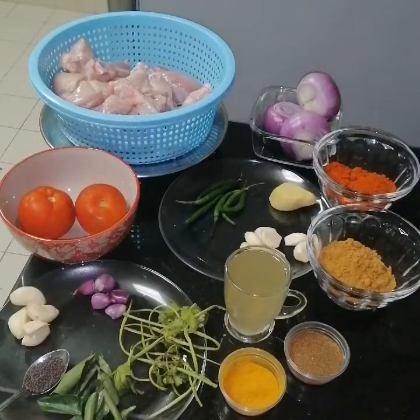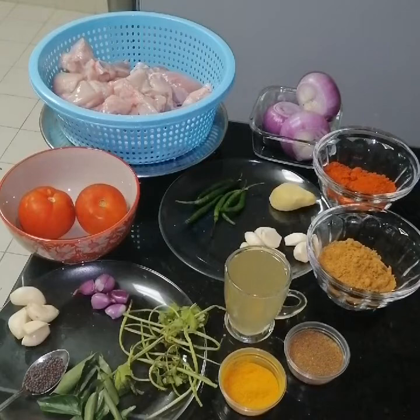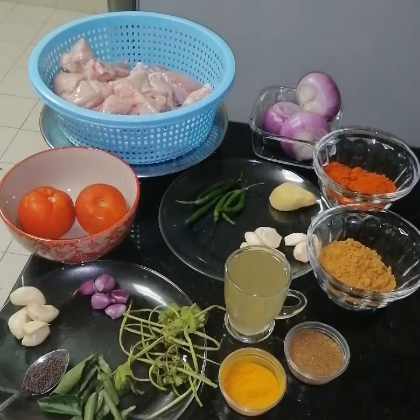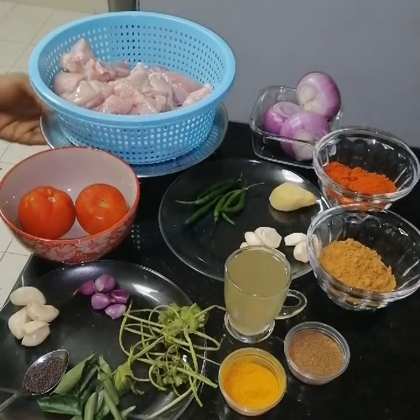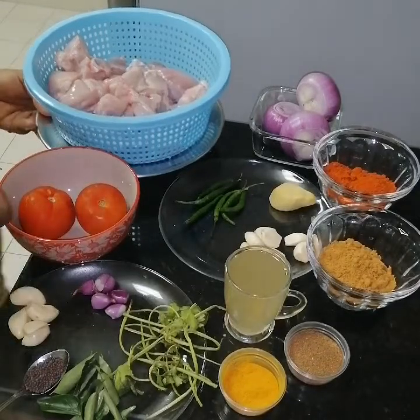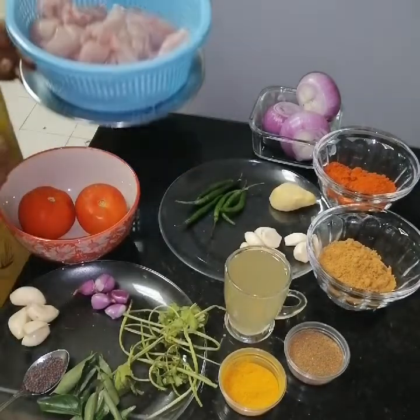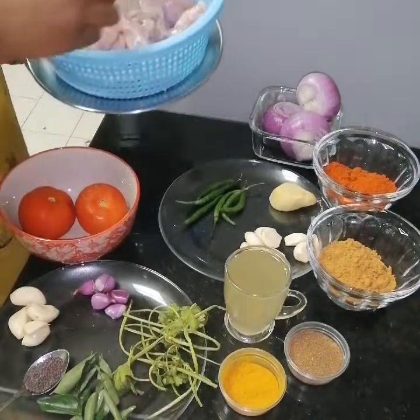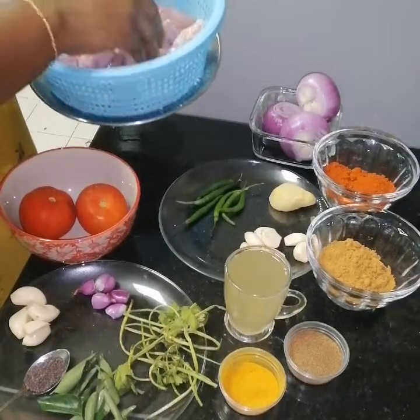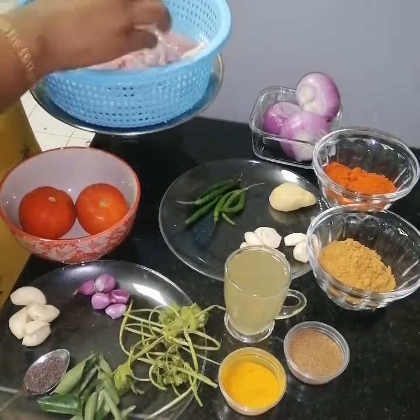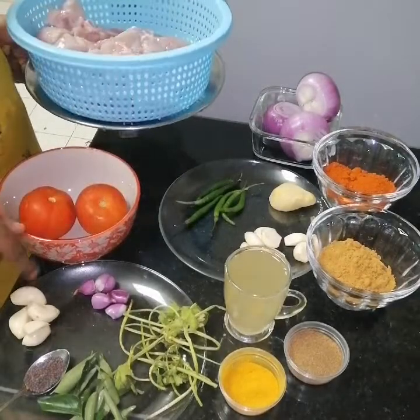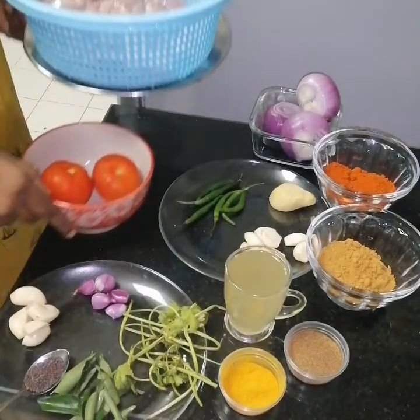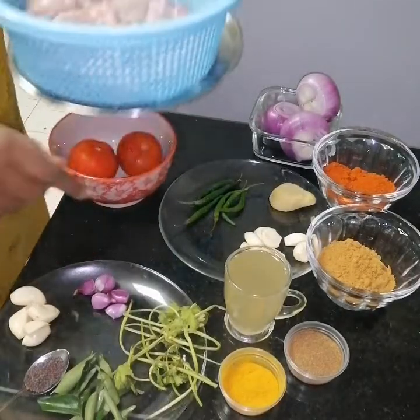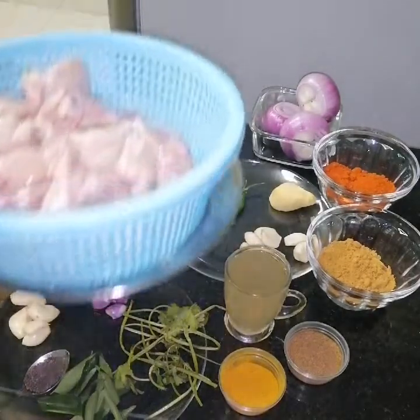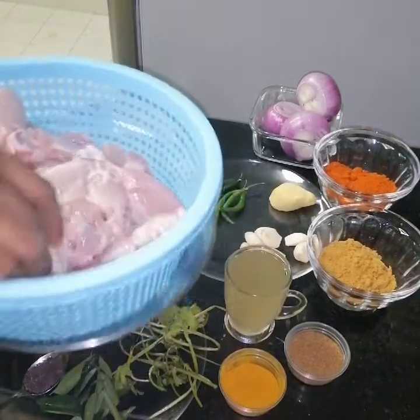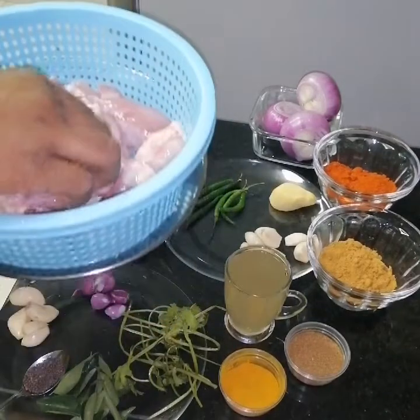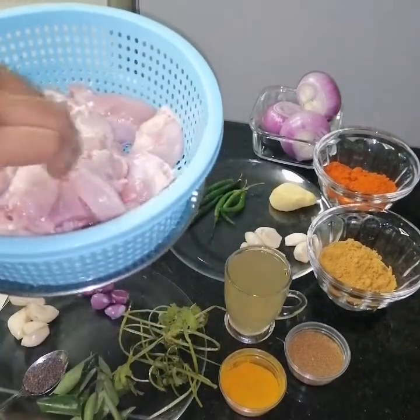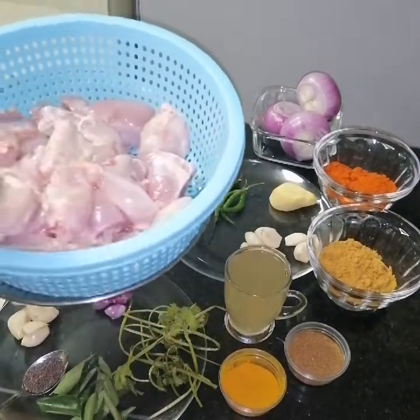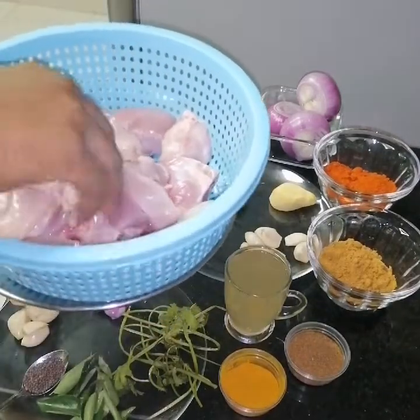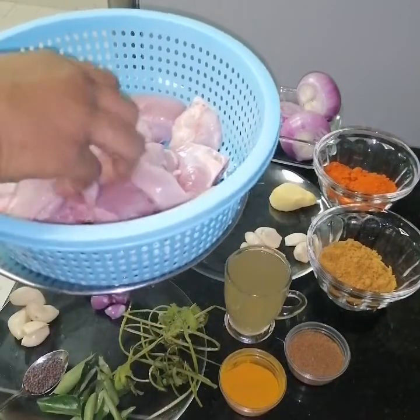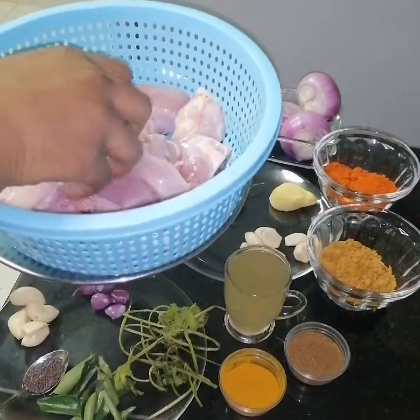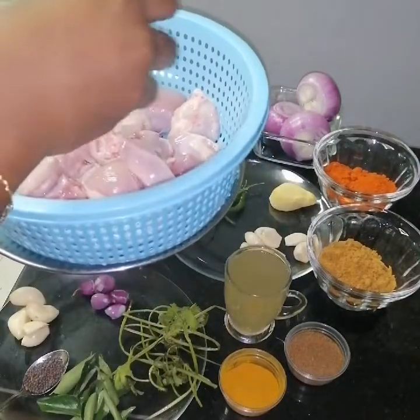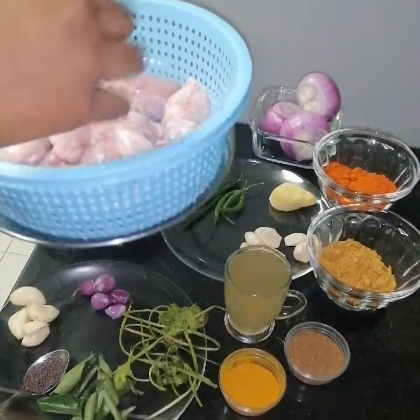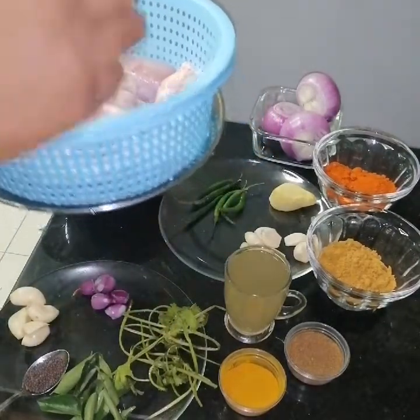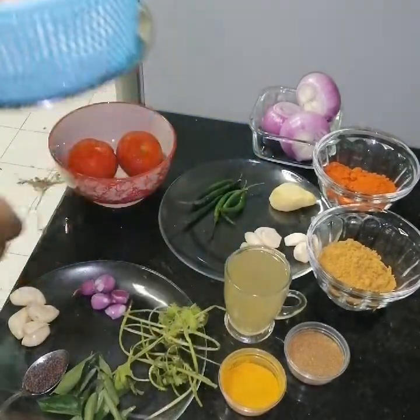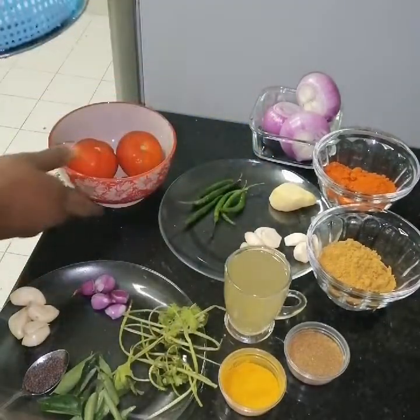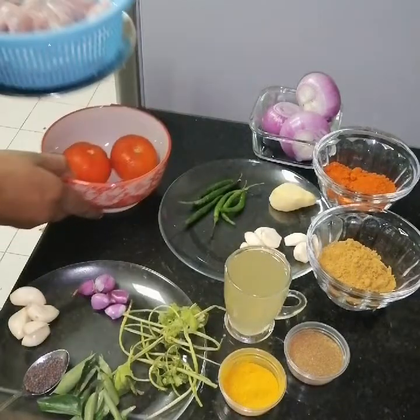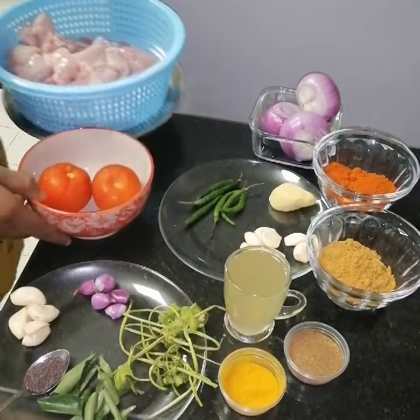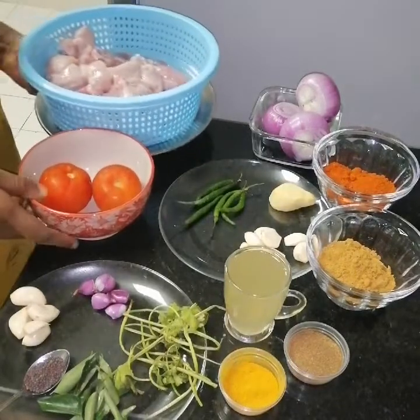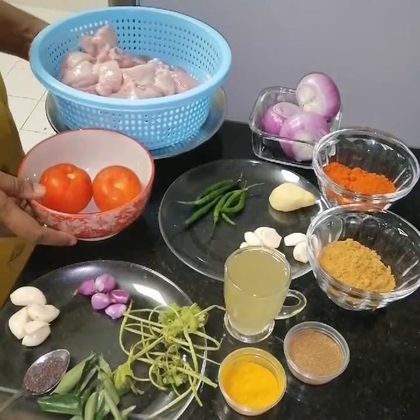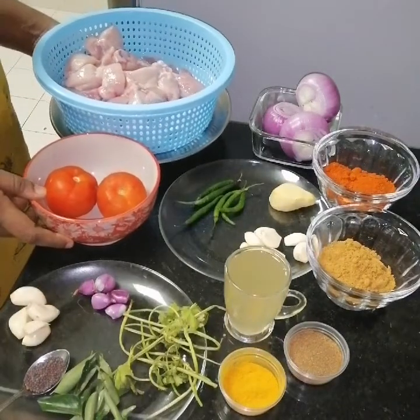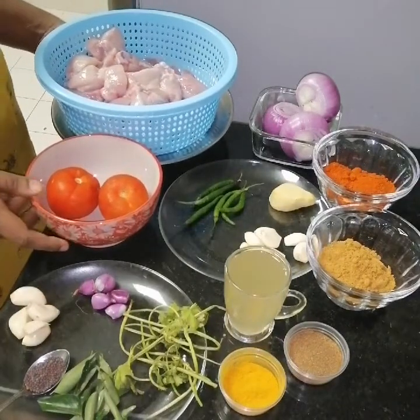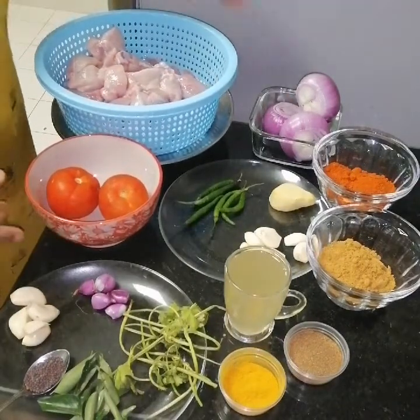We will prepare the ingredients. This is 1 kg of chicken. We will make it very nice, using 3 ingredients.